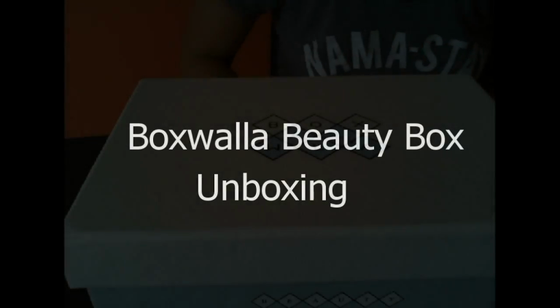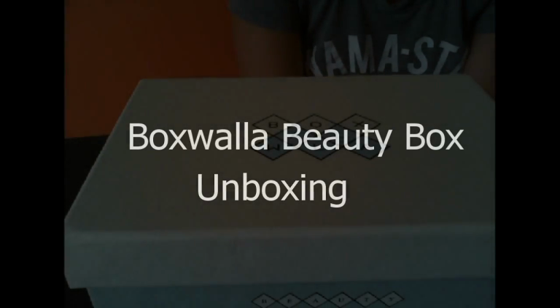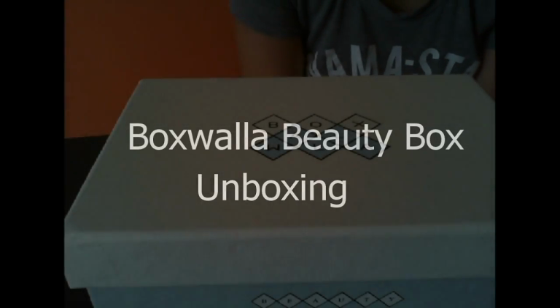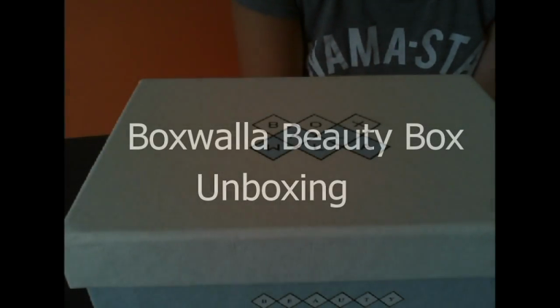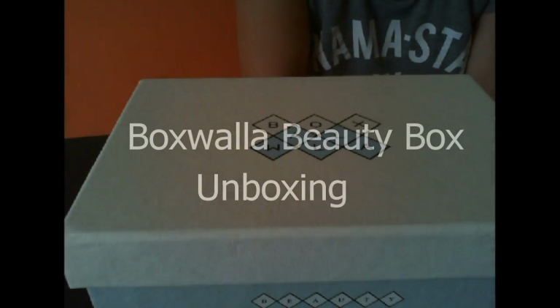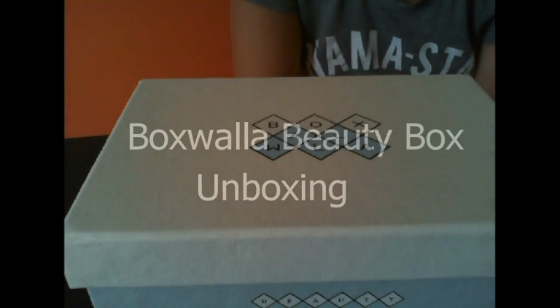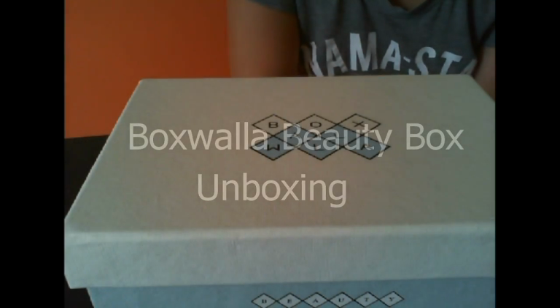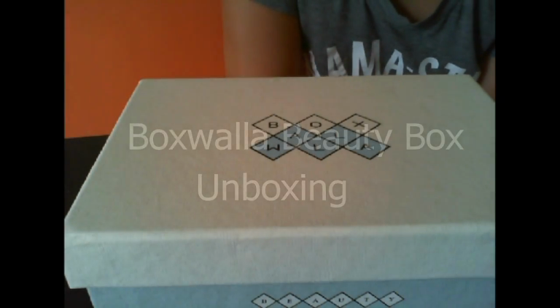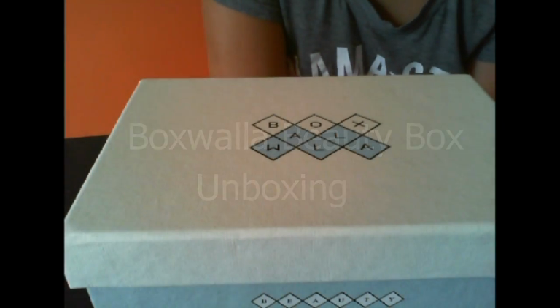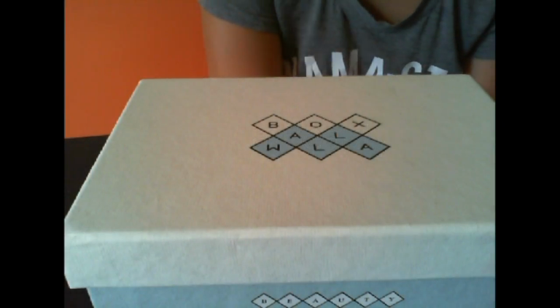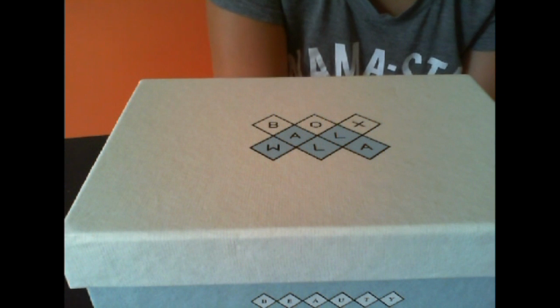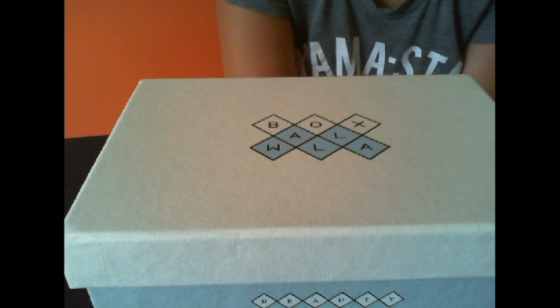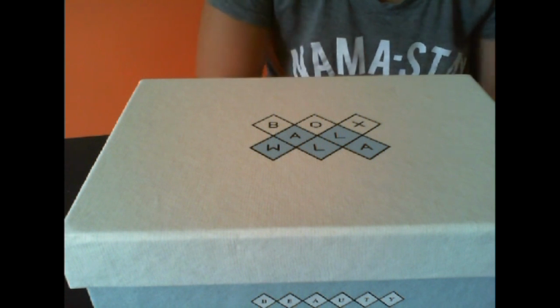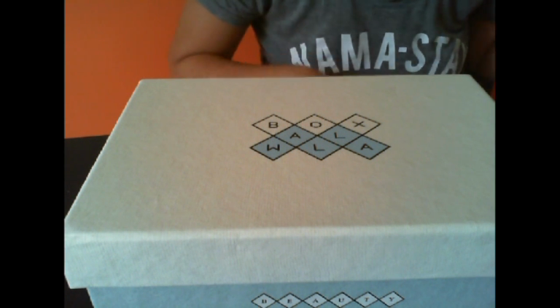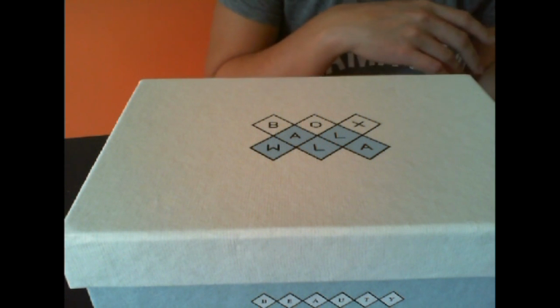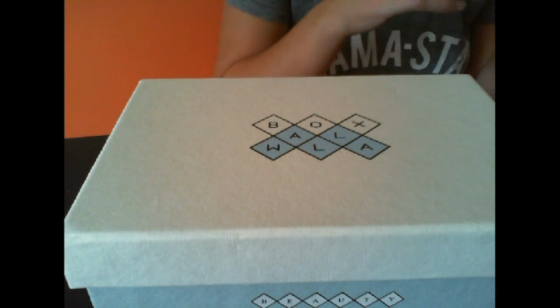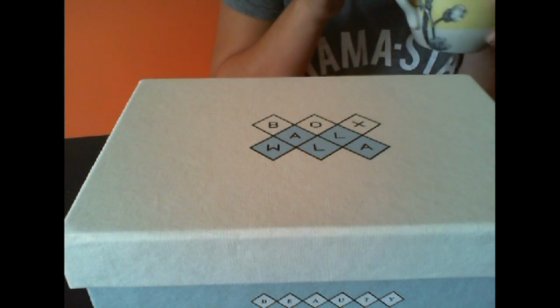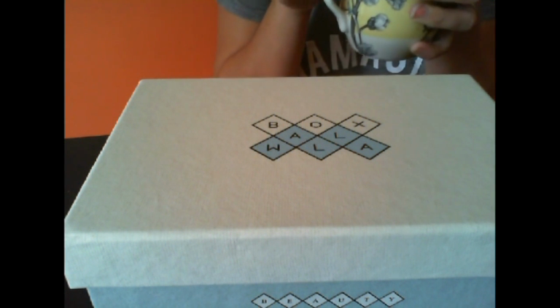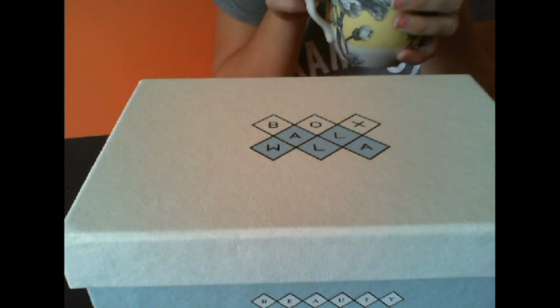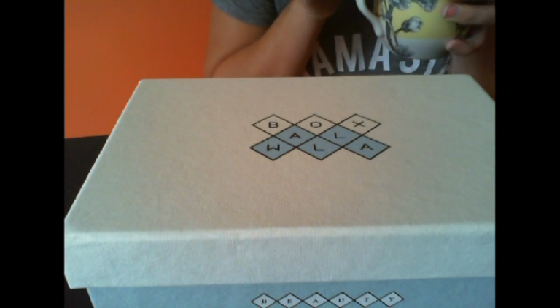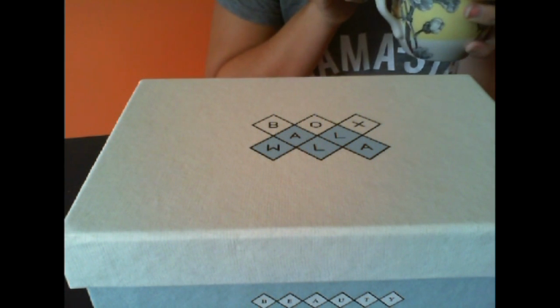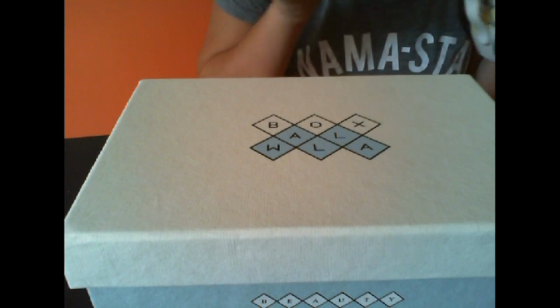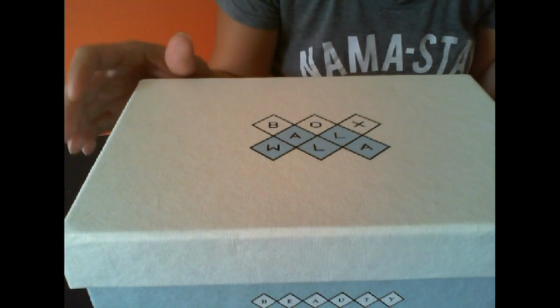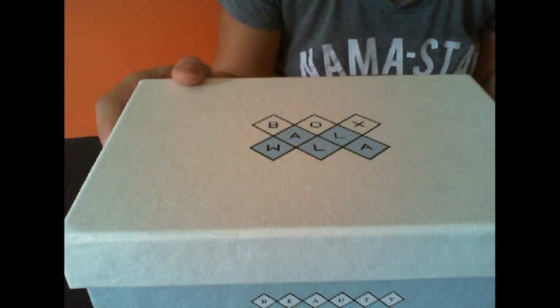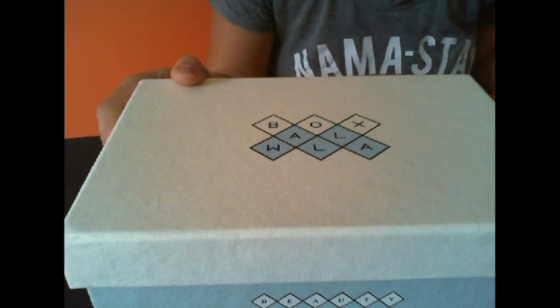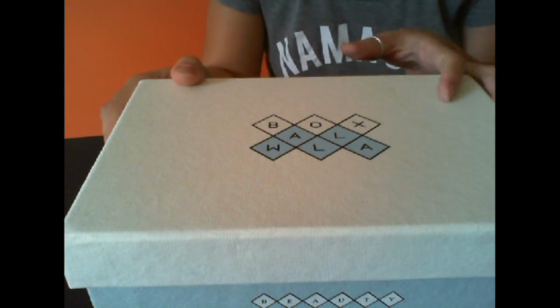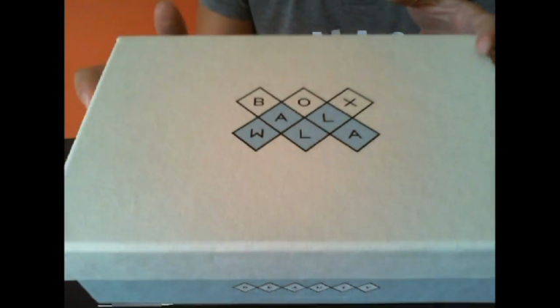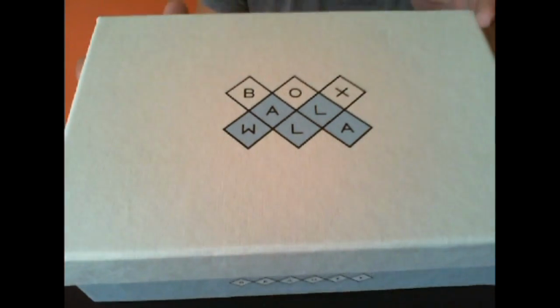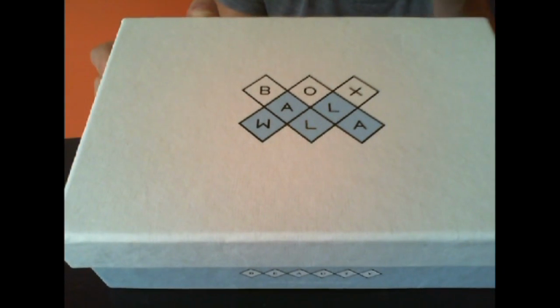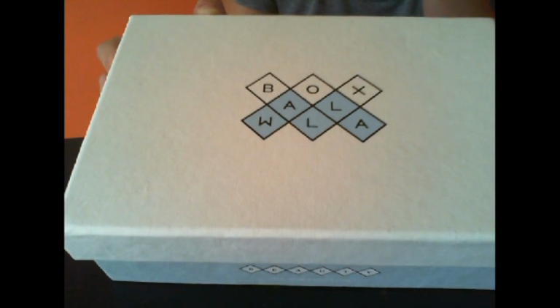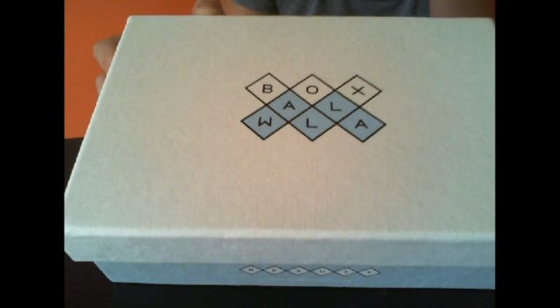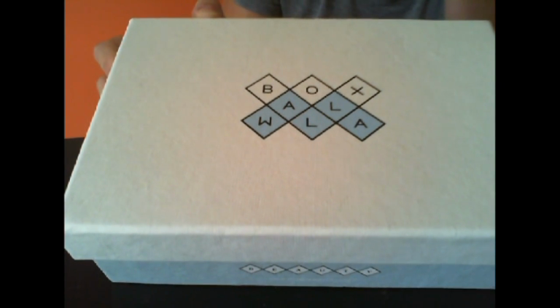Hey guys, it's Ashley from Not A Tree Reviews. Today I'm a little under the weather with a cold, but it's okay — I've got my hot tea and I've got my Boxwalla green beauty box, so I'm super excited to share this with you.